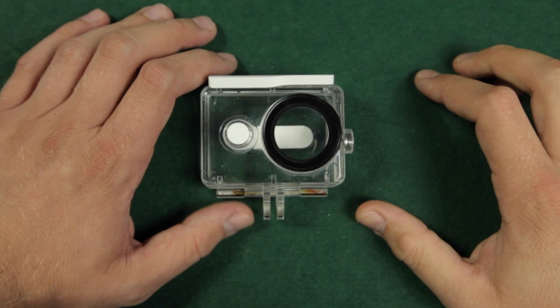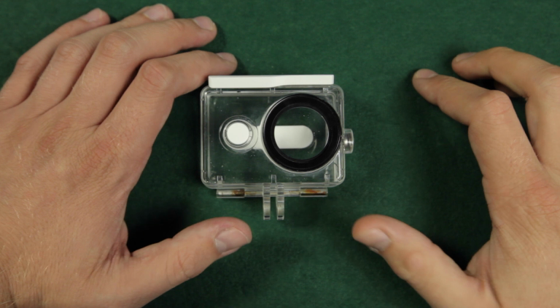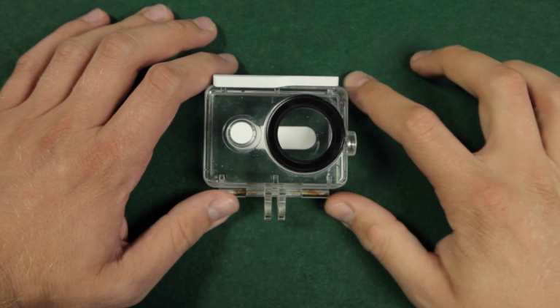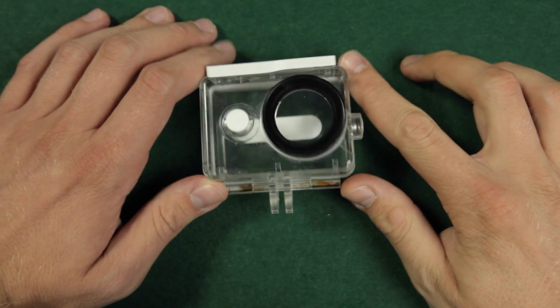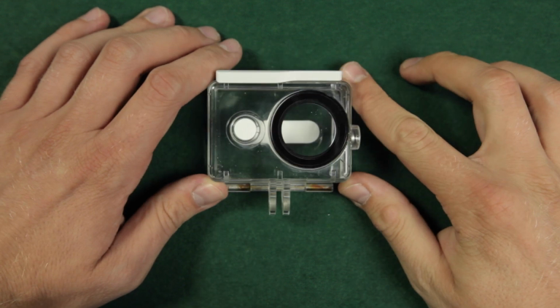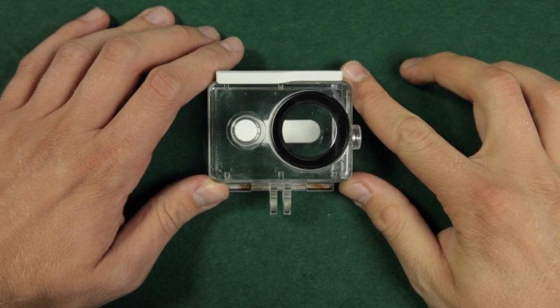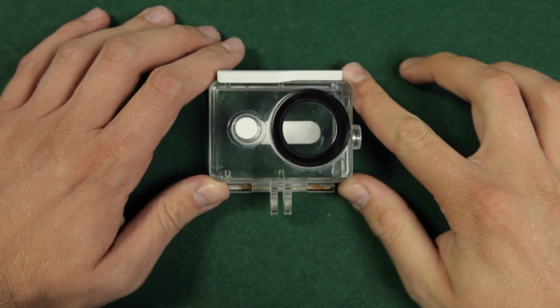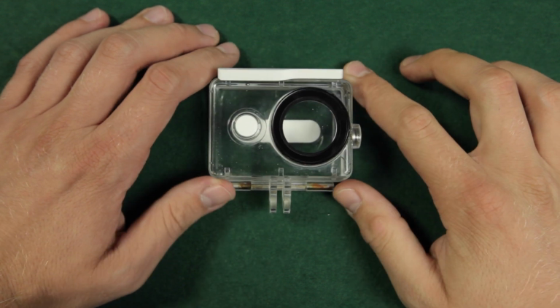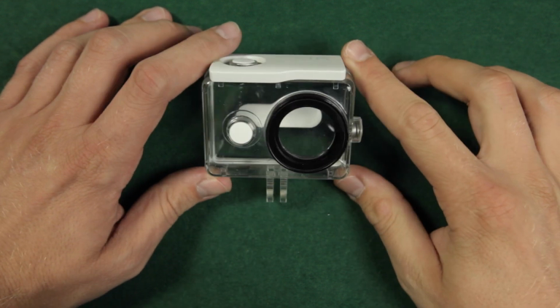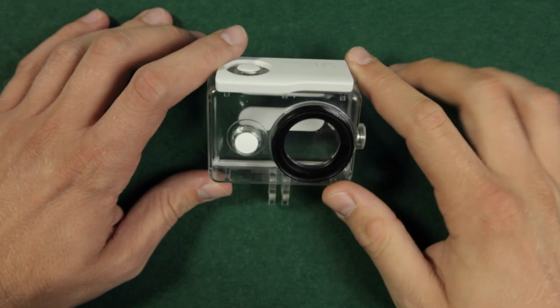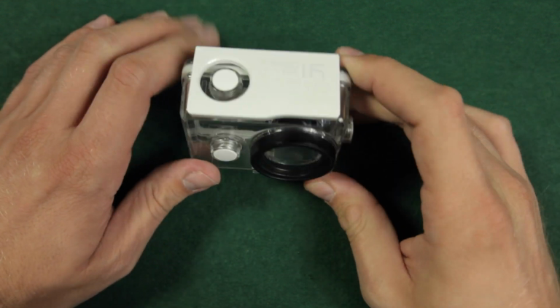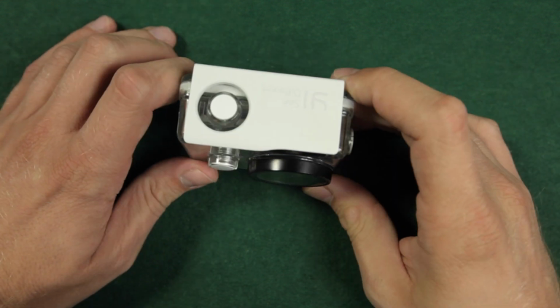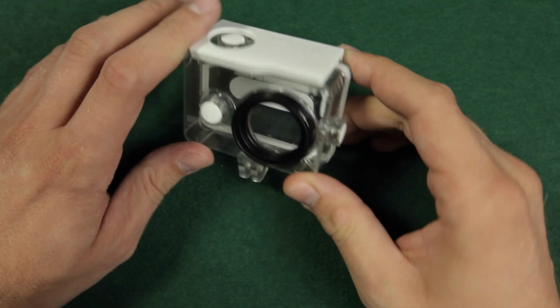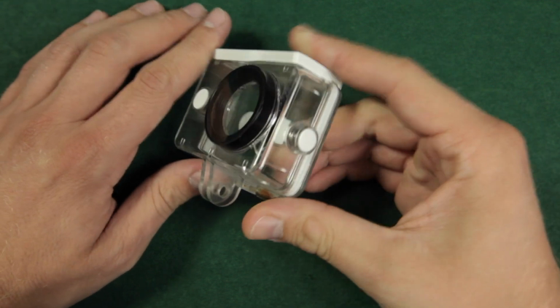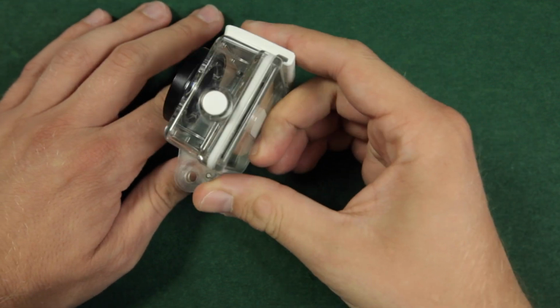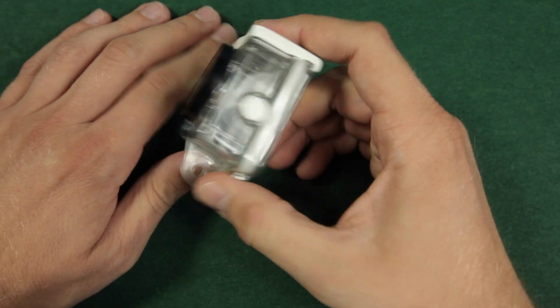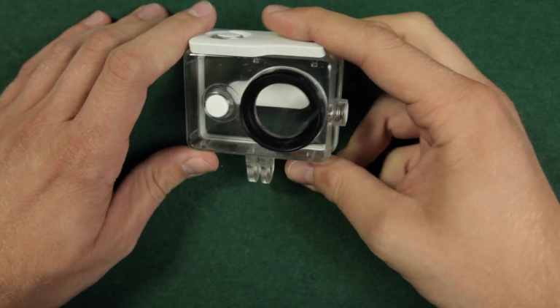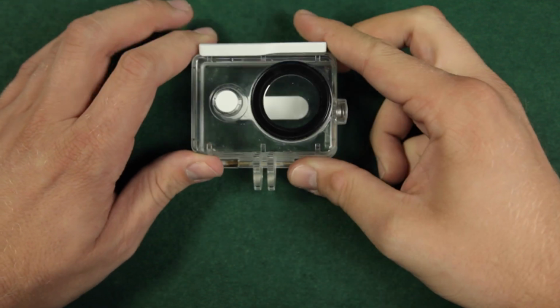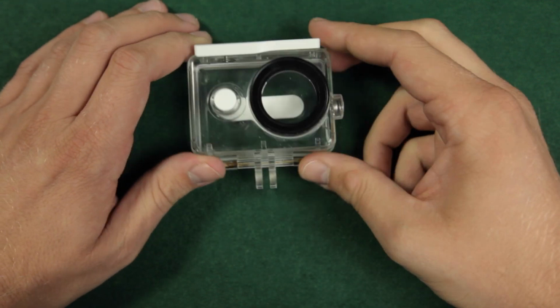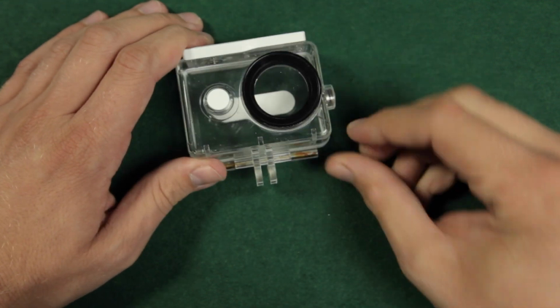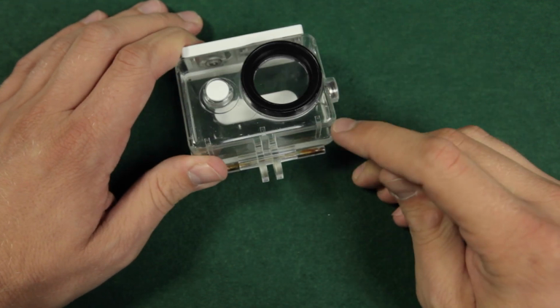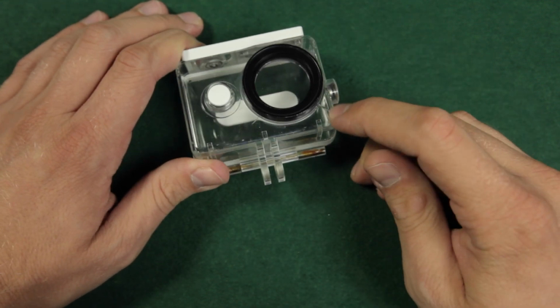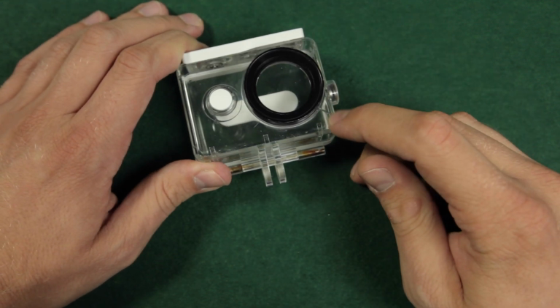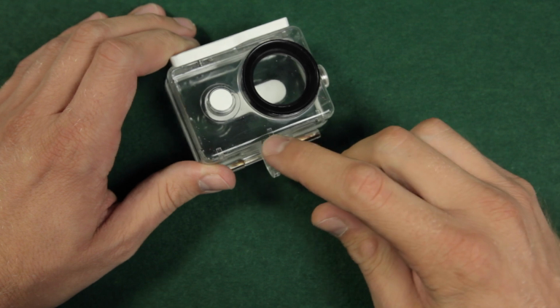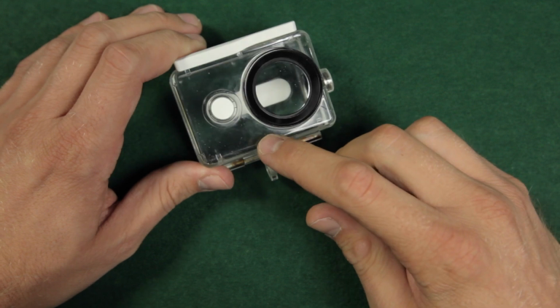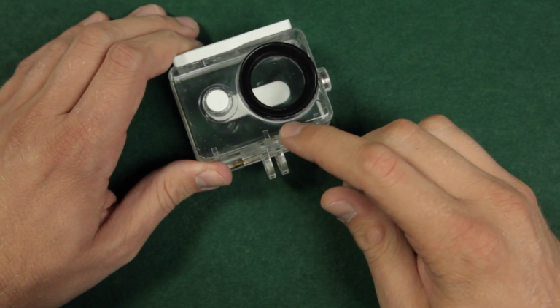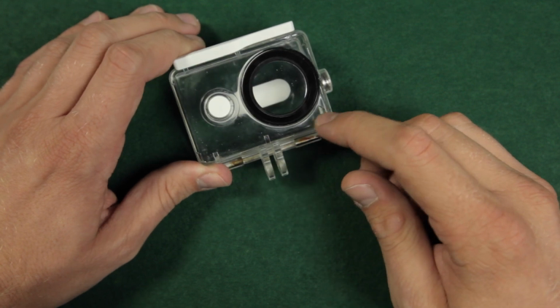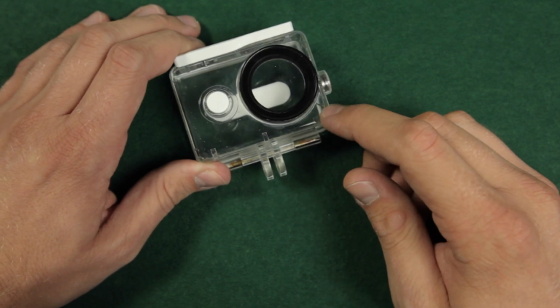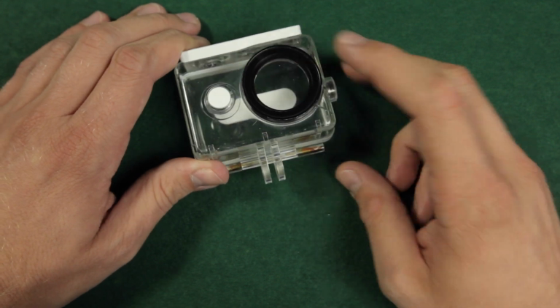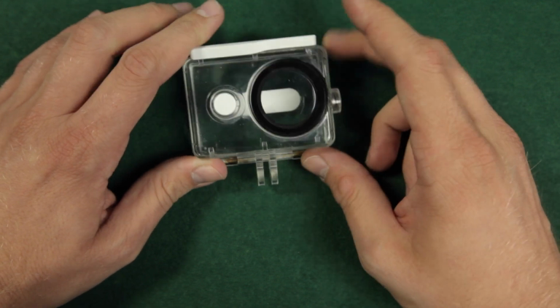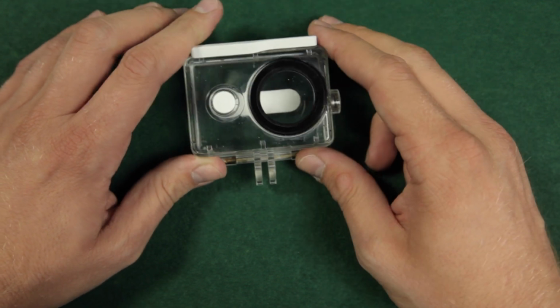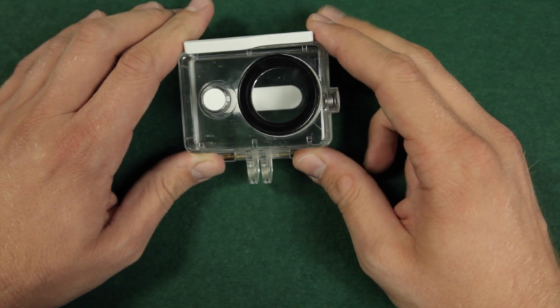Now I can also give you some feedback after long-term usage. As you can see, the old version still looks pretty fine. The cracks occurred when the camera fell — that was a hard hit, so the case is not to blame; that's my fault.